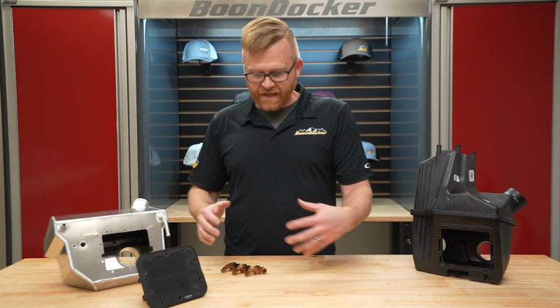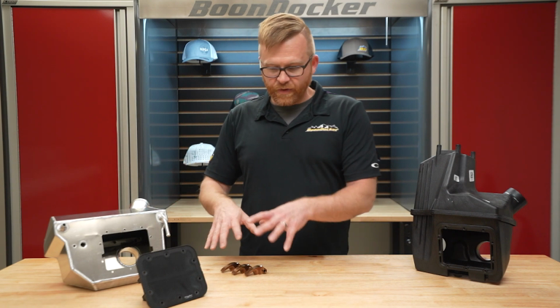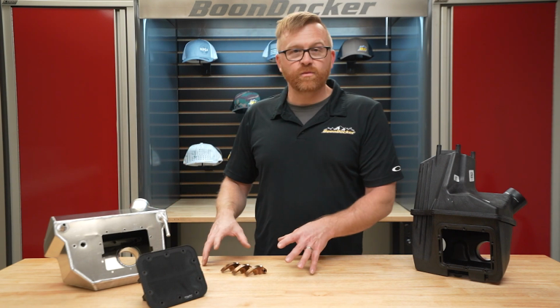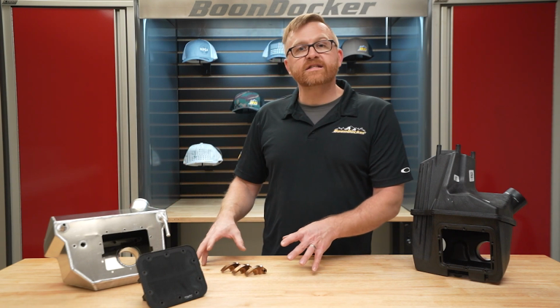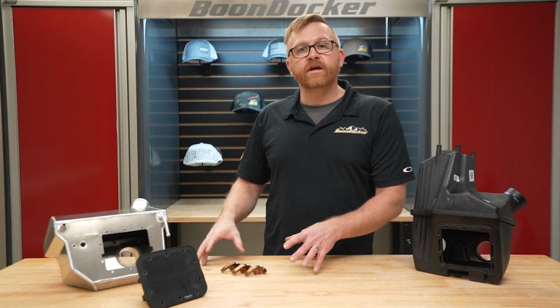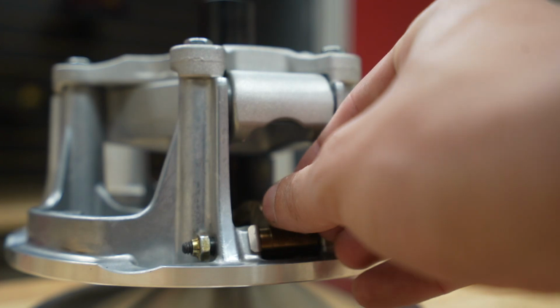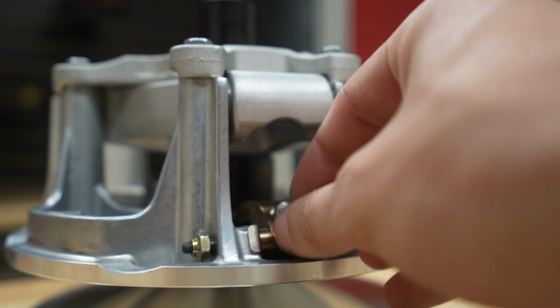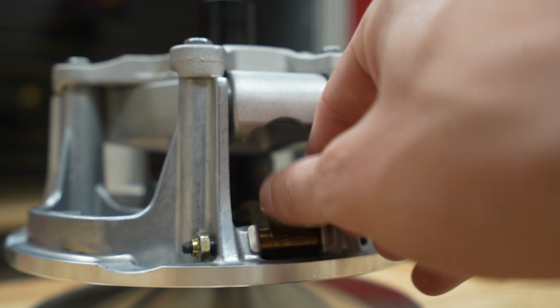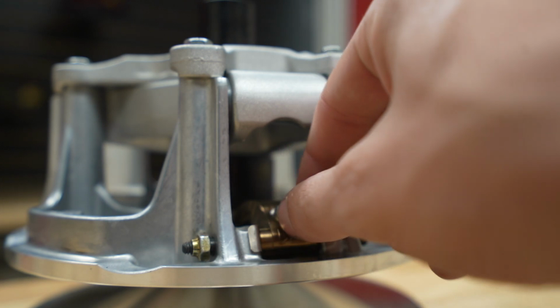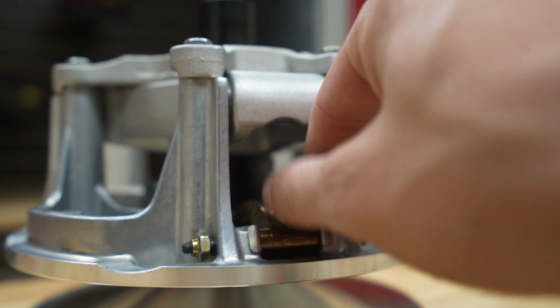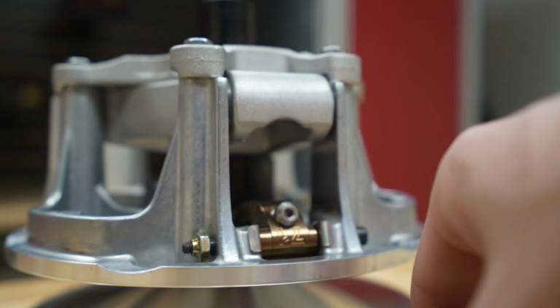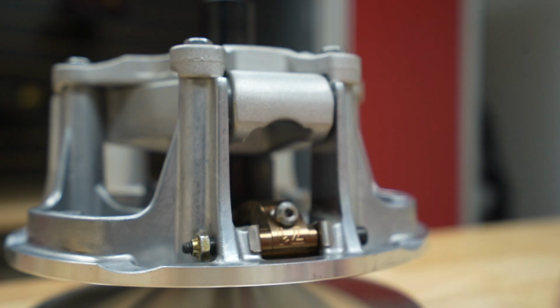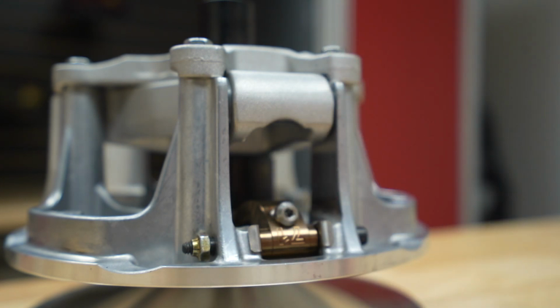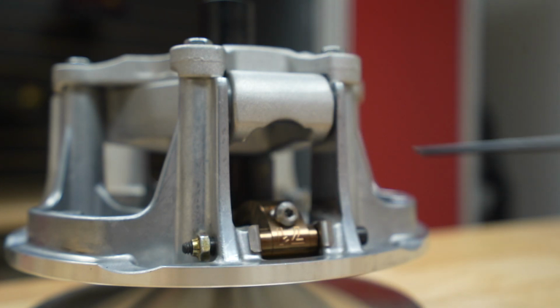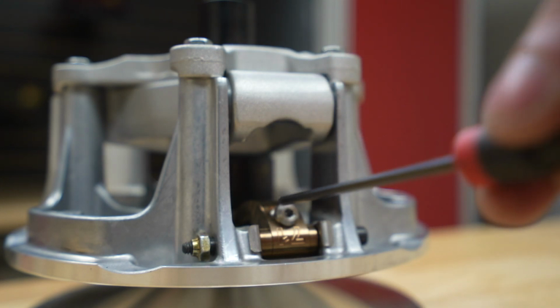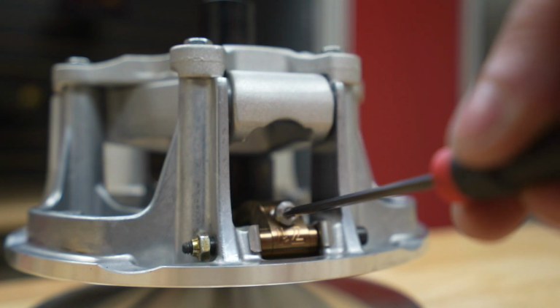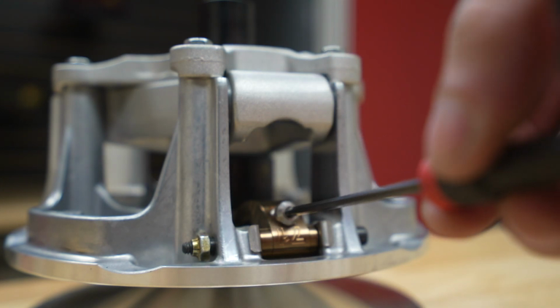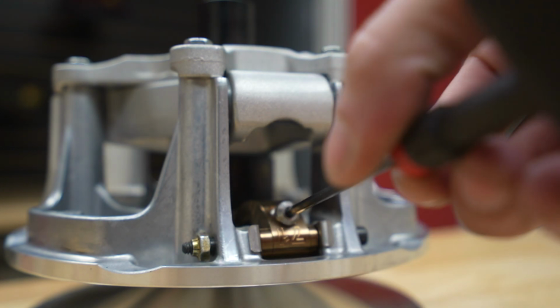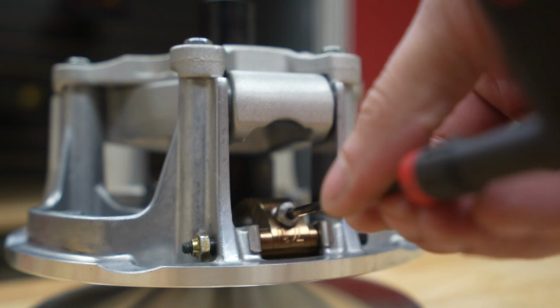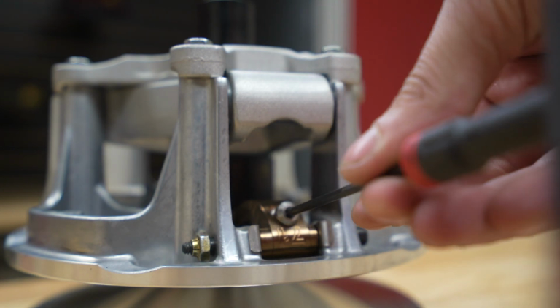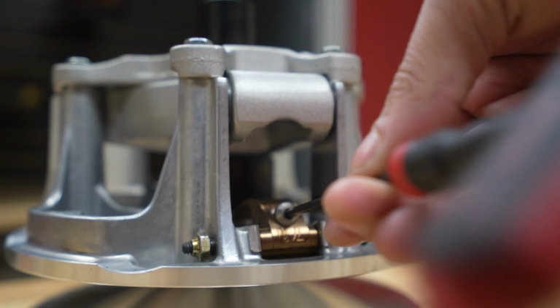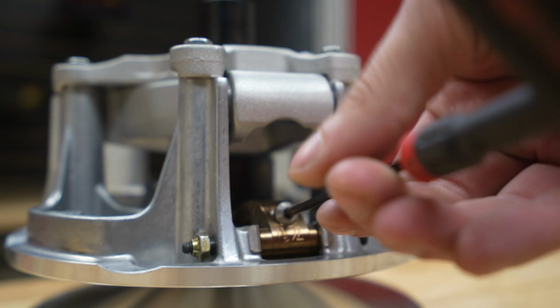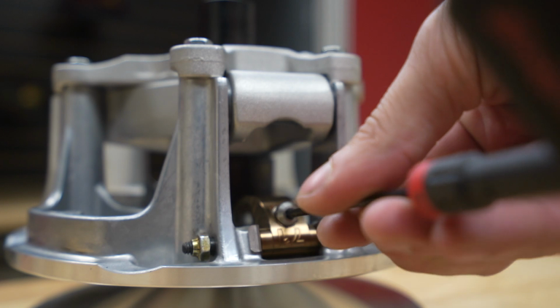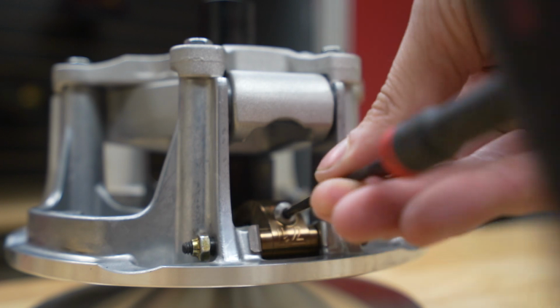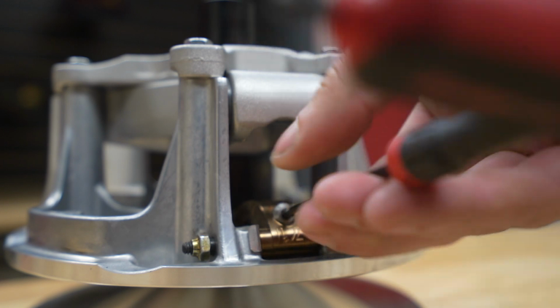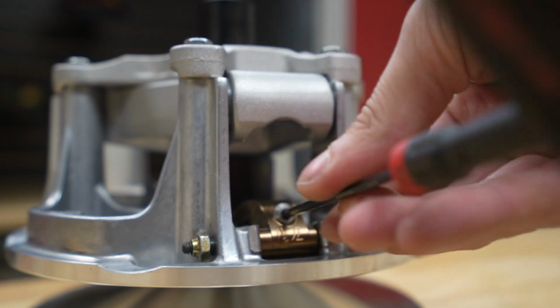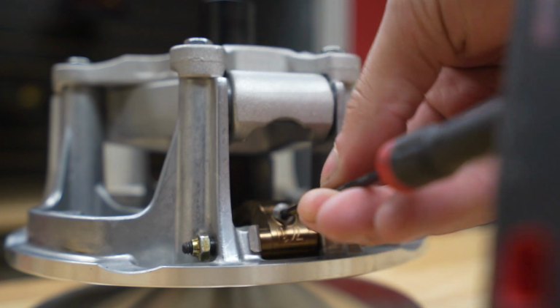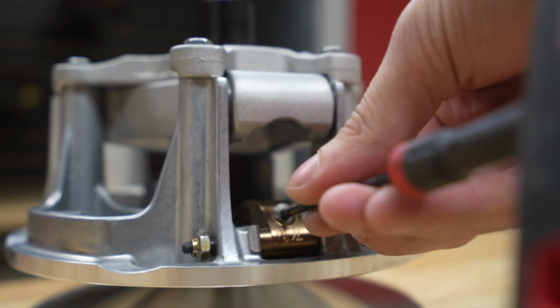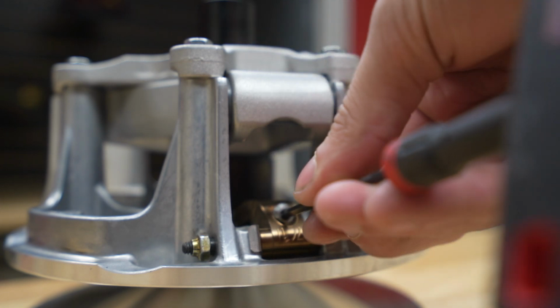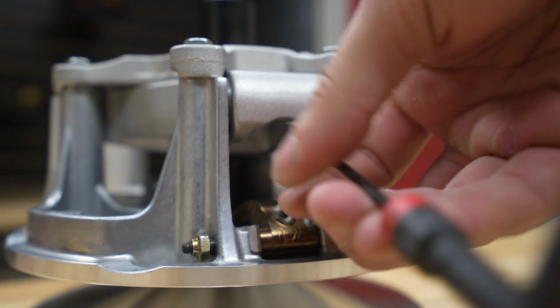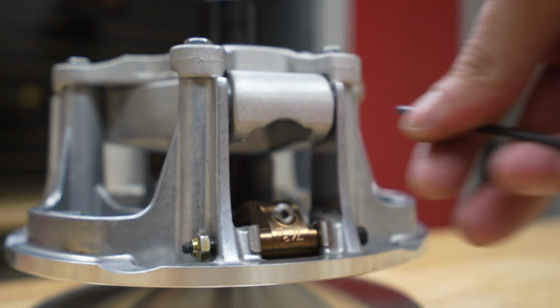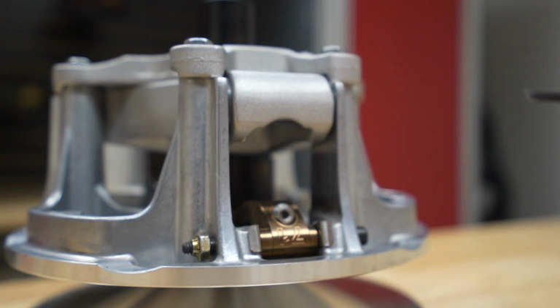That's why we have some weights out here. If you're shopping for clutching right now on the Boondocker site, you're going to want to step up one size in weights if you're going to go intercooler.